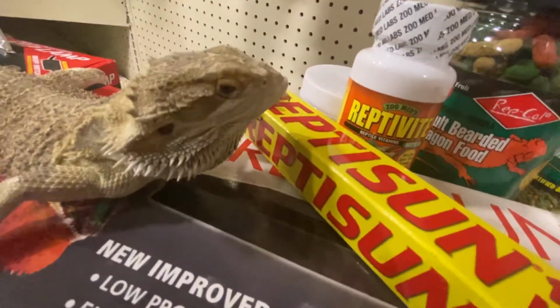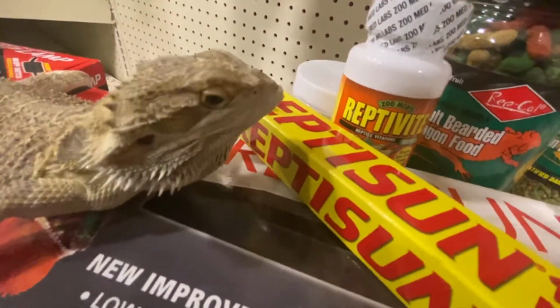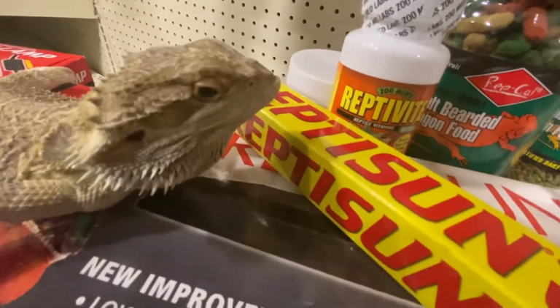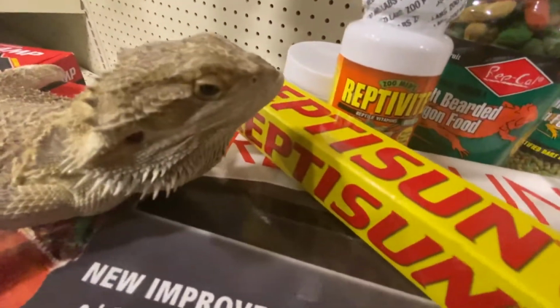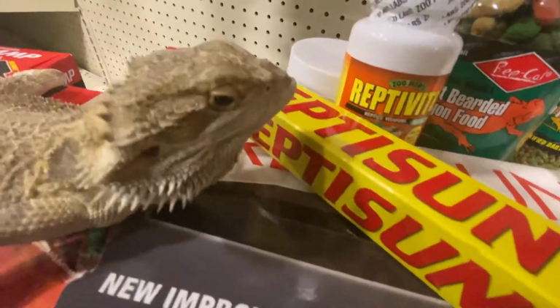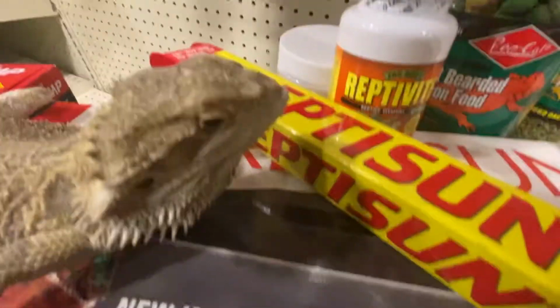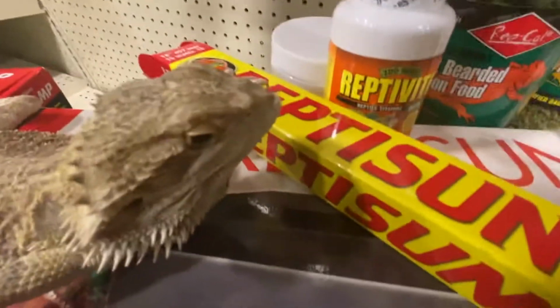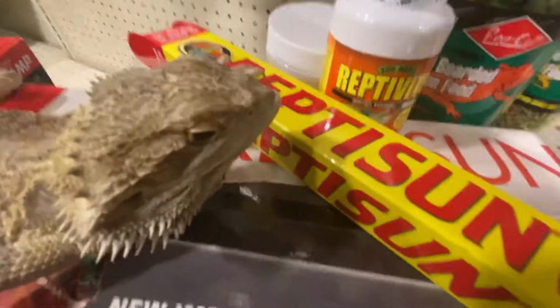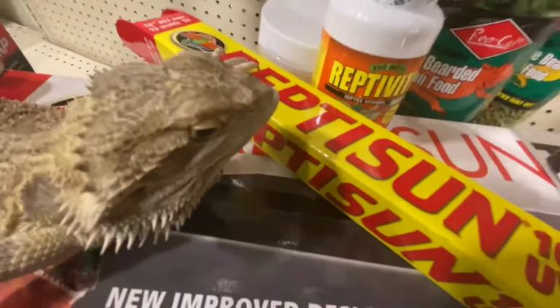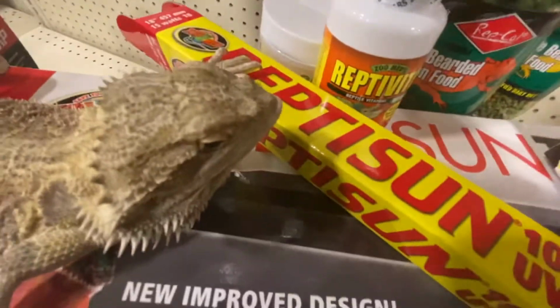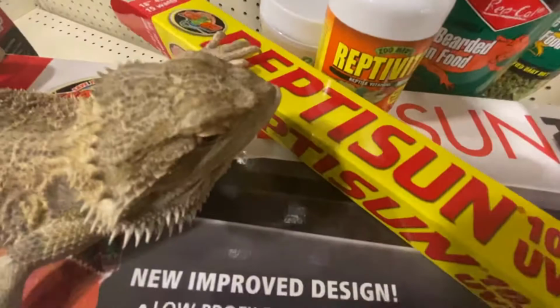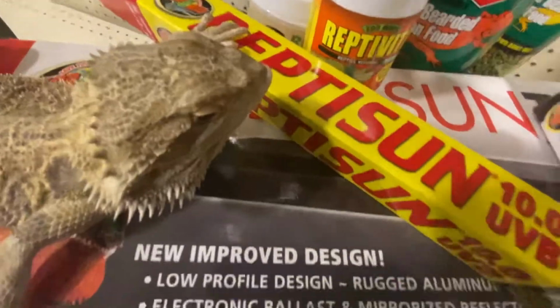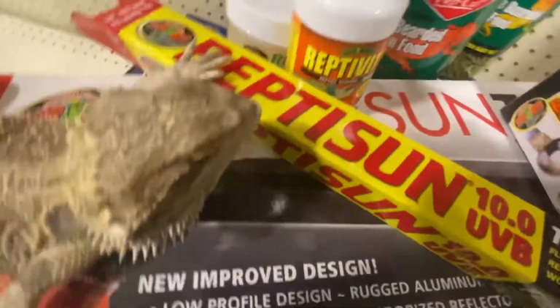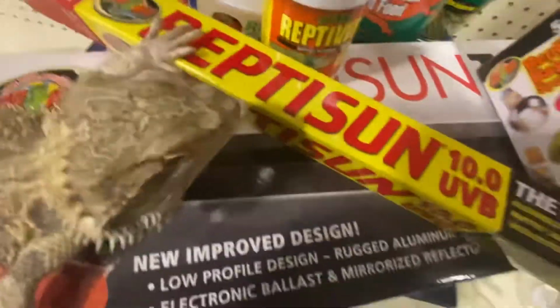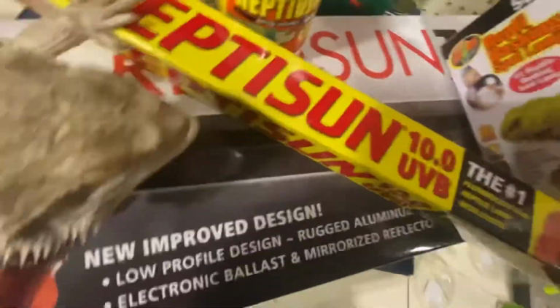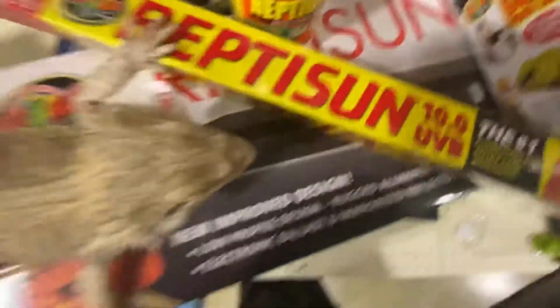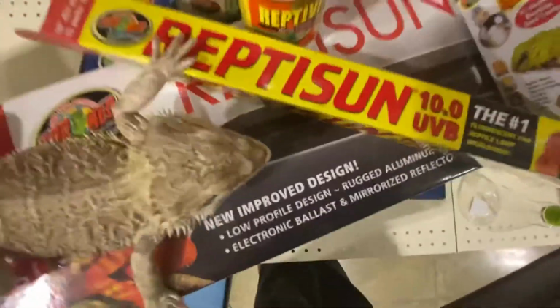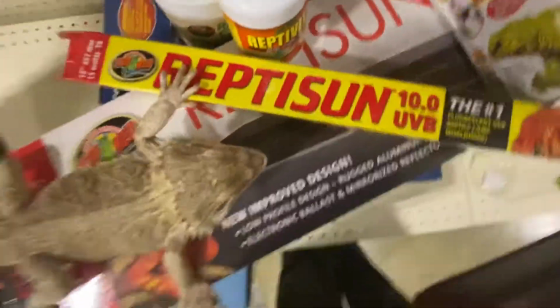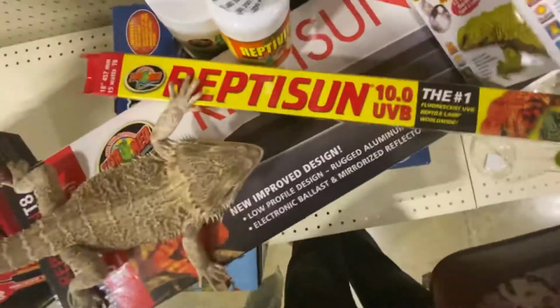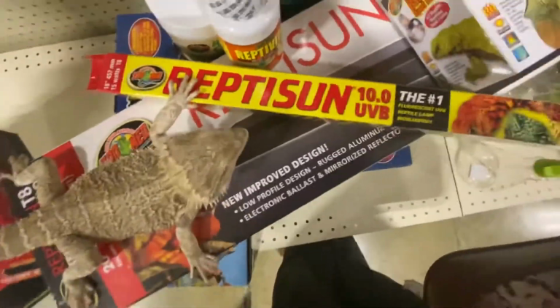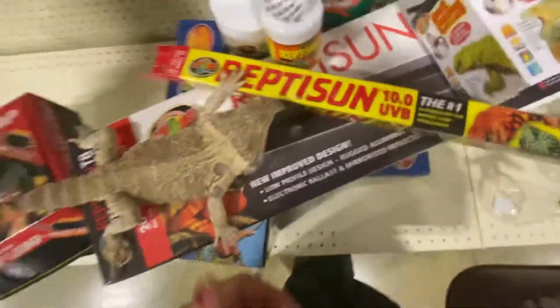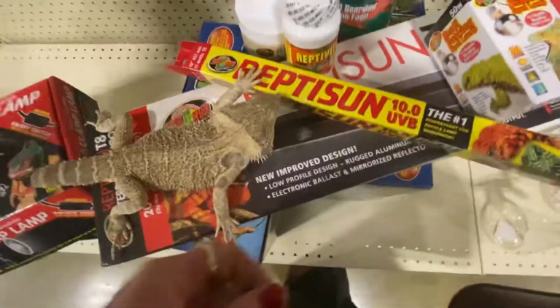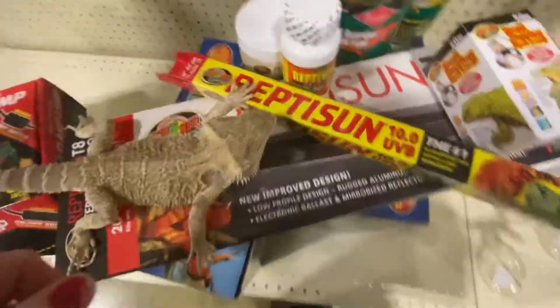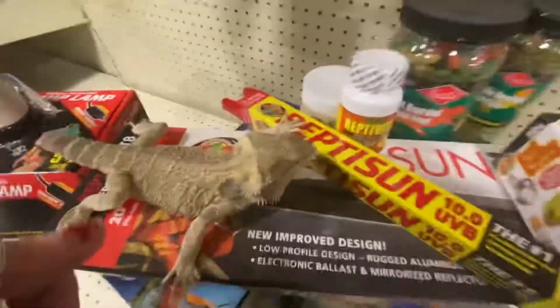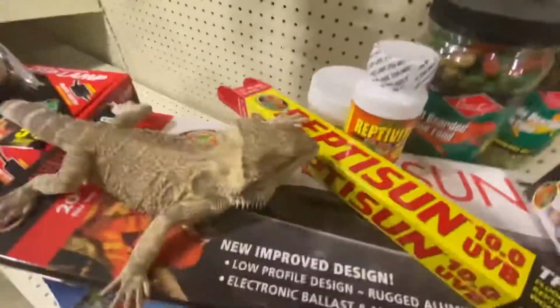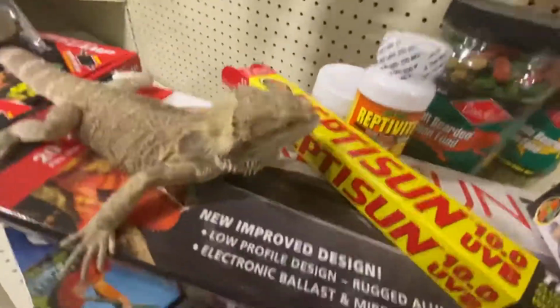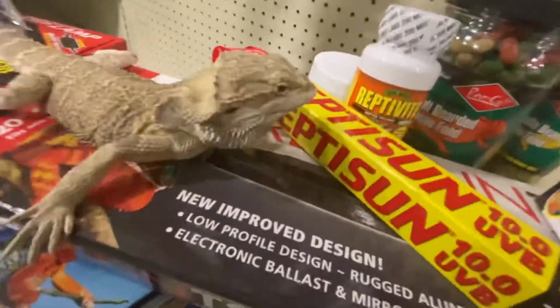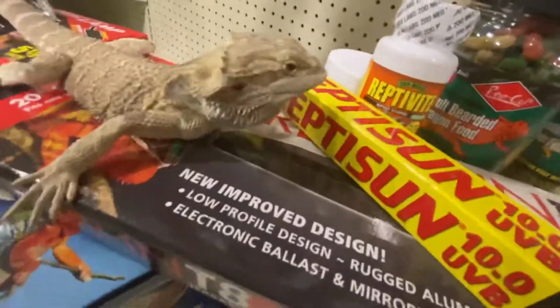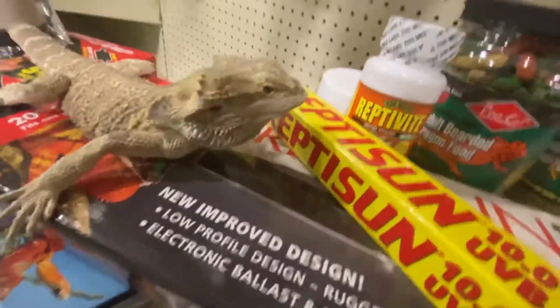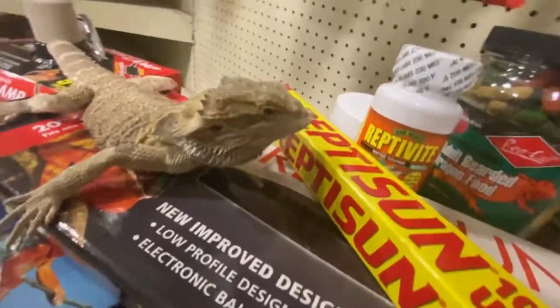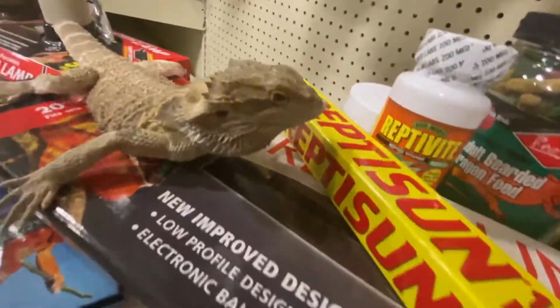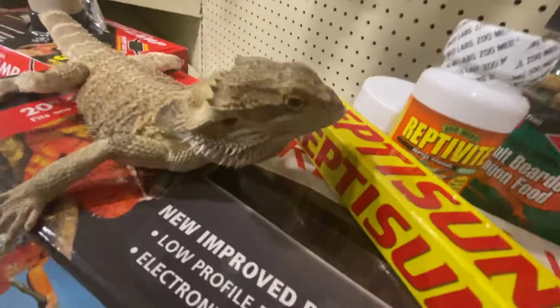To the point of this: you're getting a bearded dragon. Here's what you have to have them on — a bearded dragon.